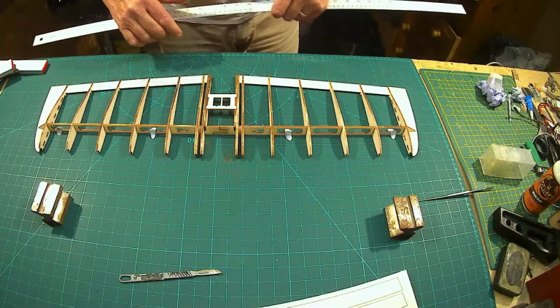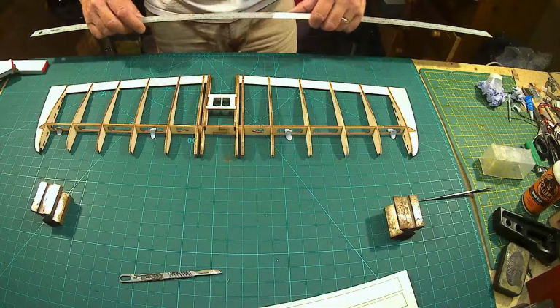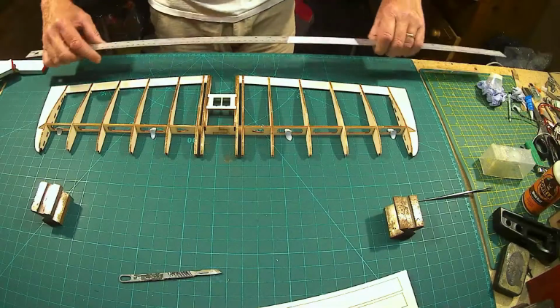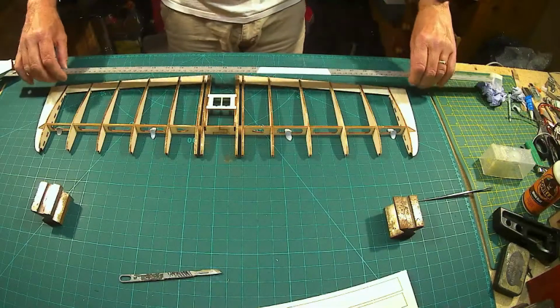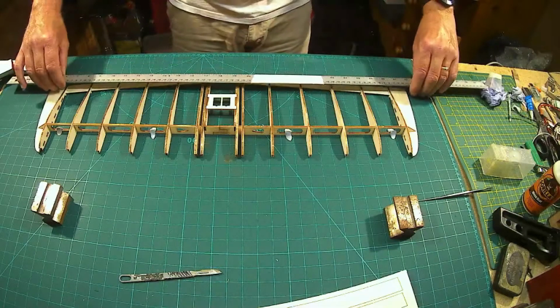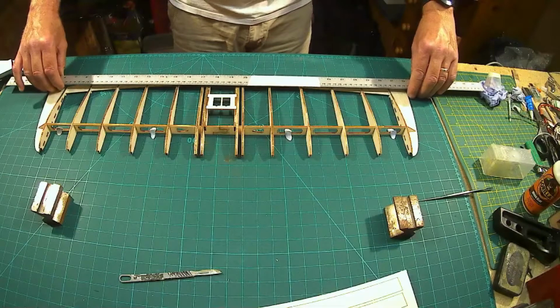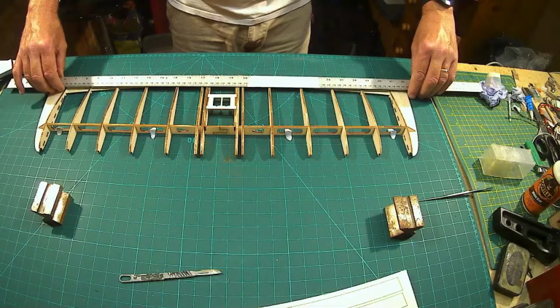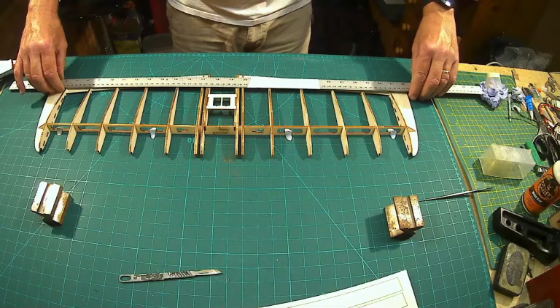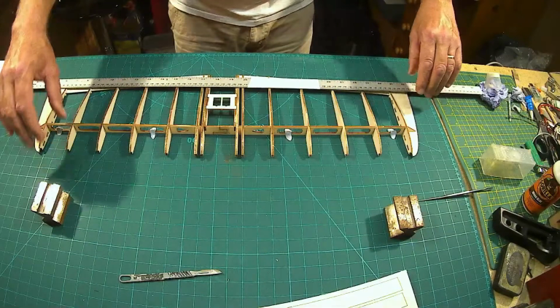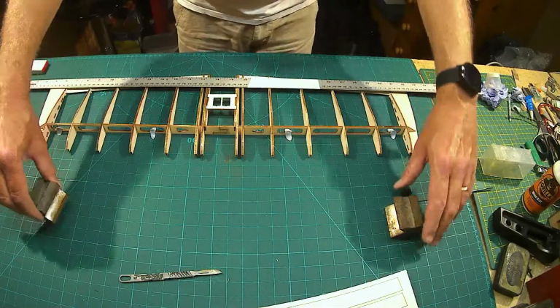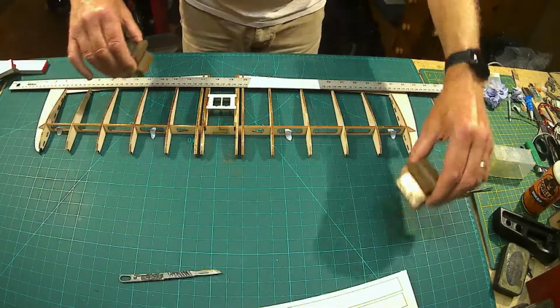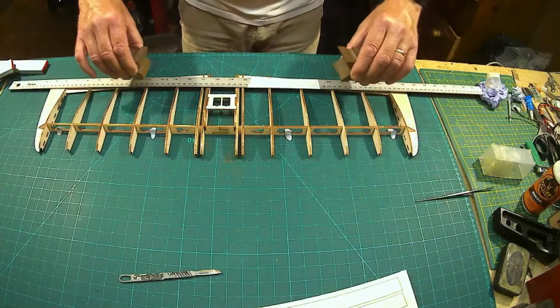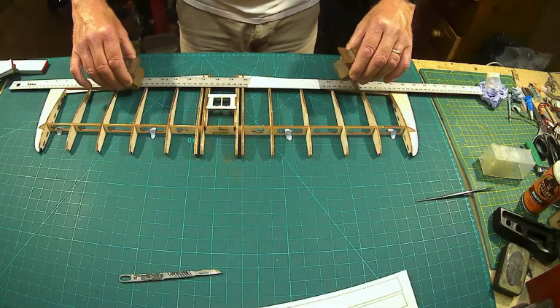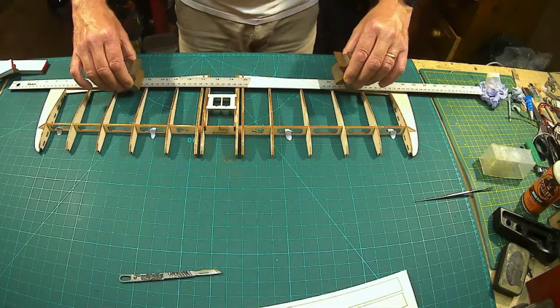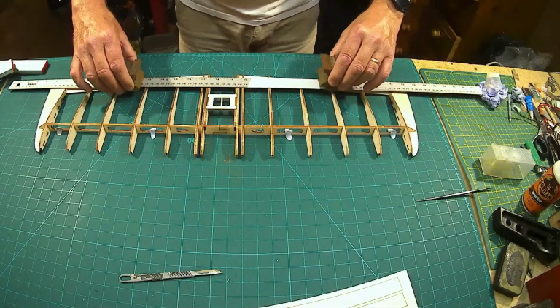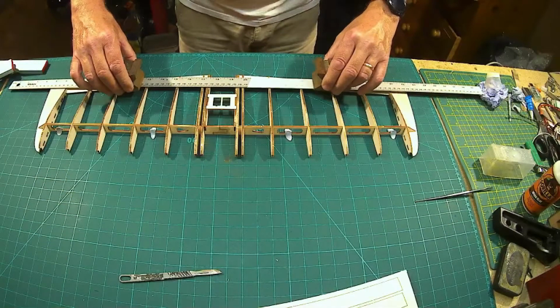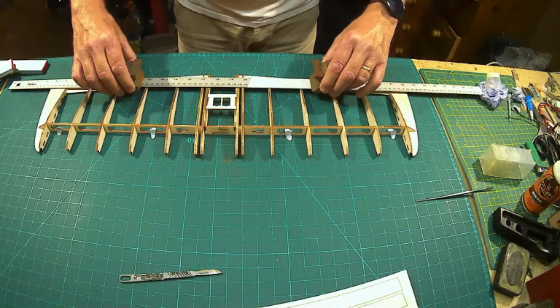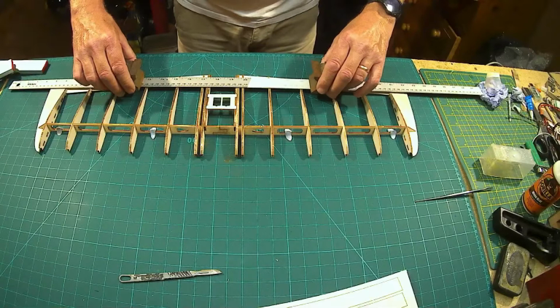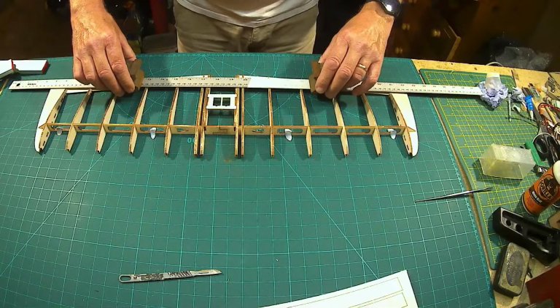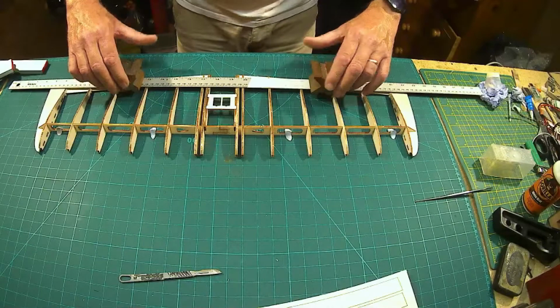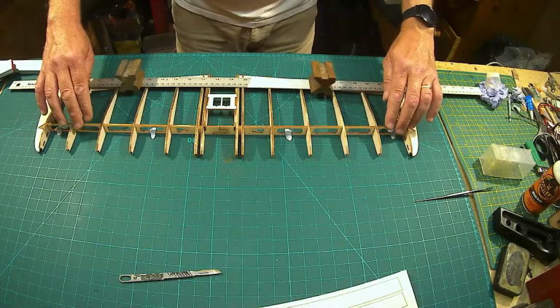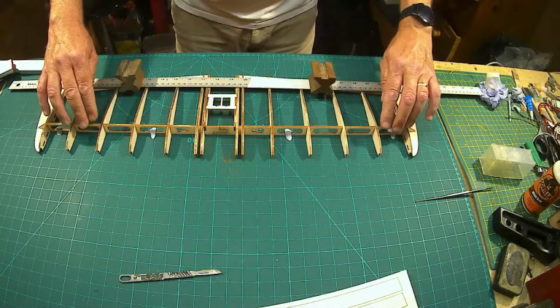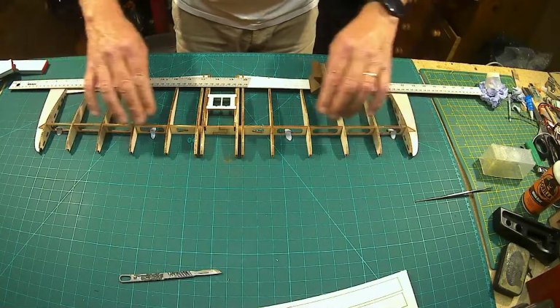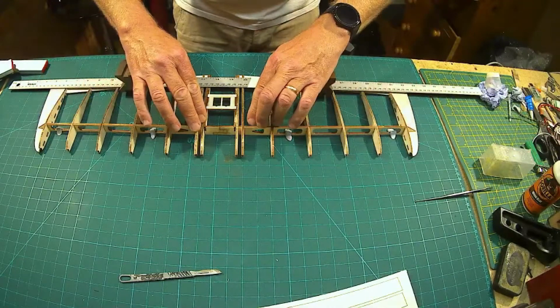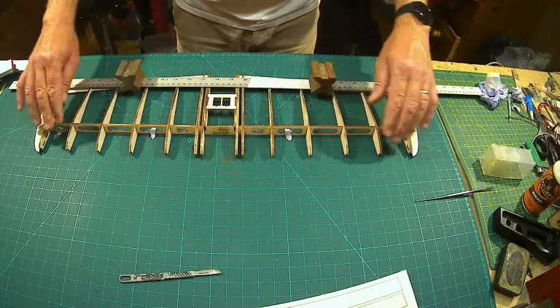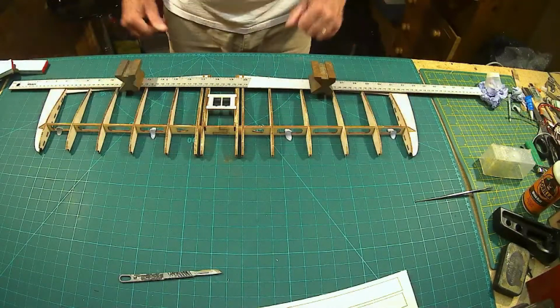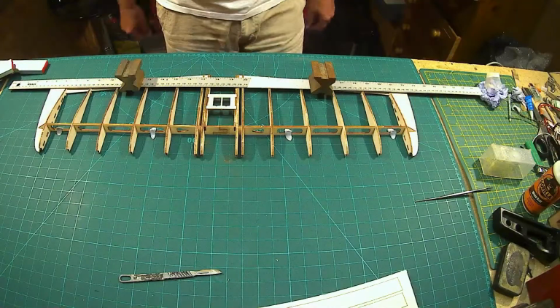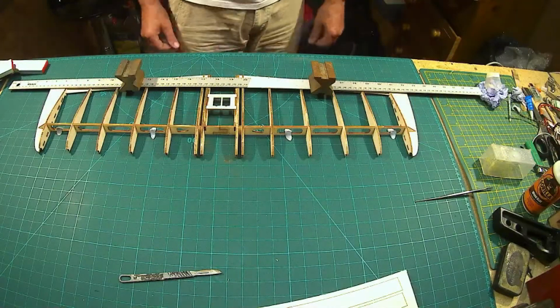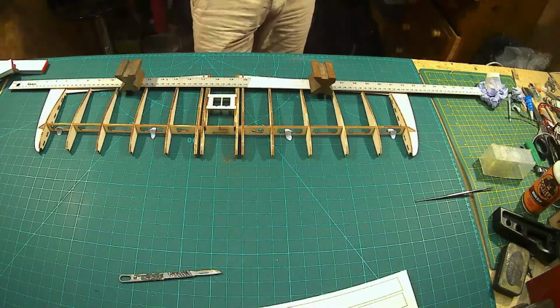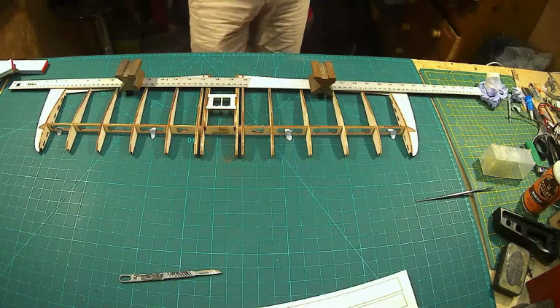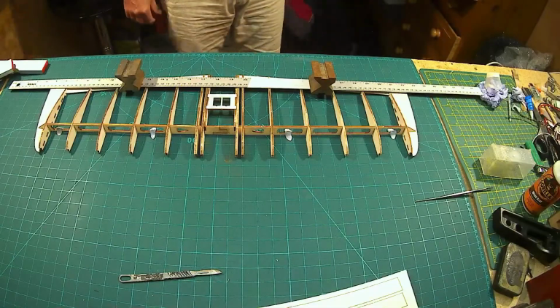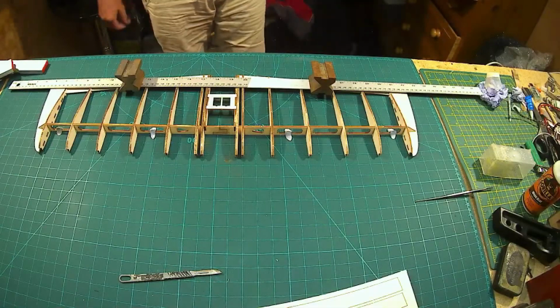I'm now just going to lay this ruler across the back with a little bit of weight on it so there's no warpage going on during the night — it's all firmly down to the bench. I'll see you guys tomorrow.